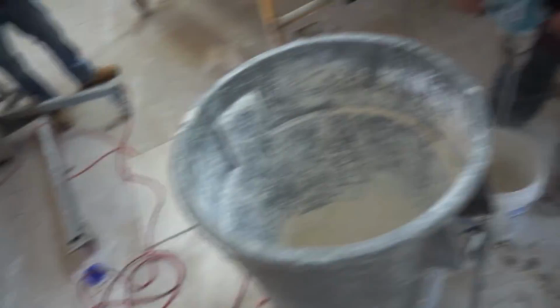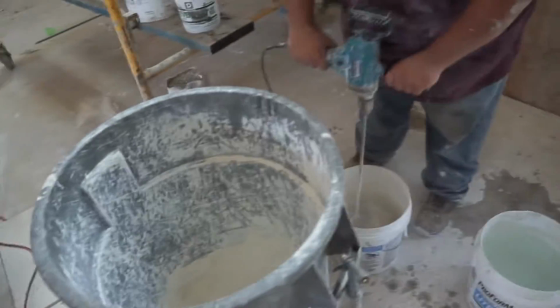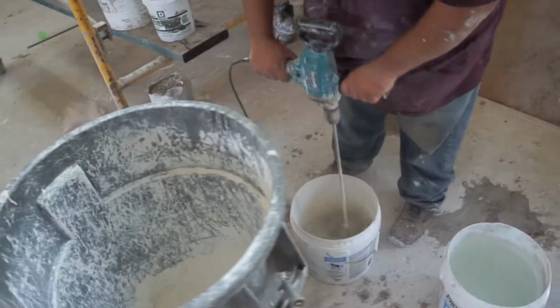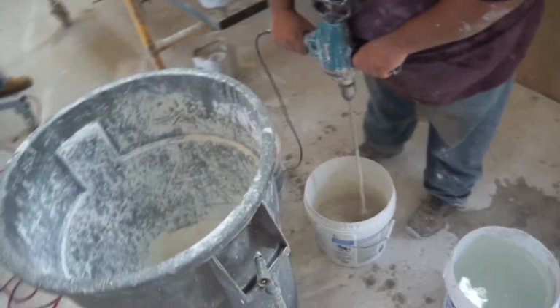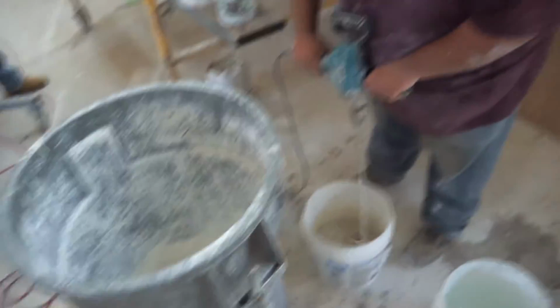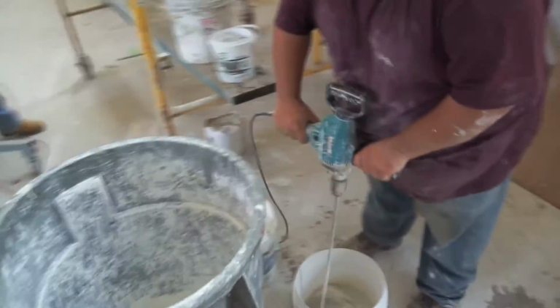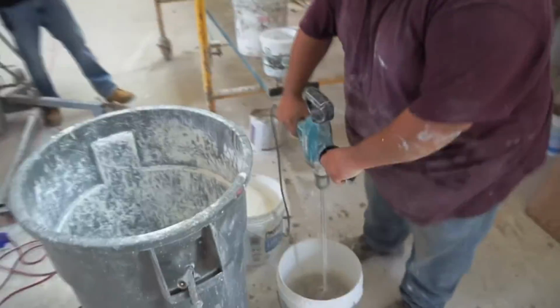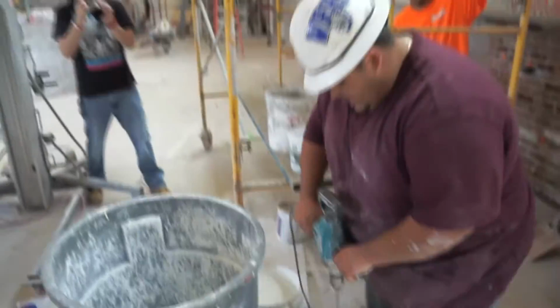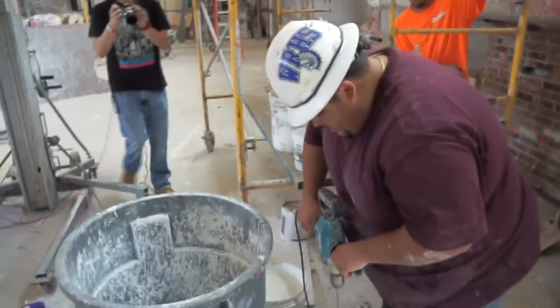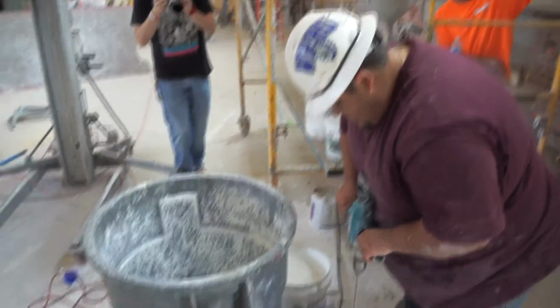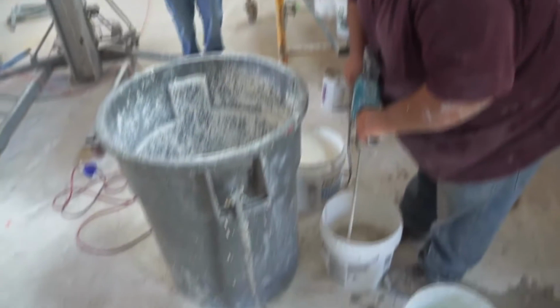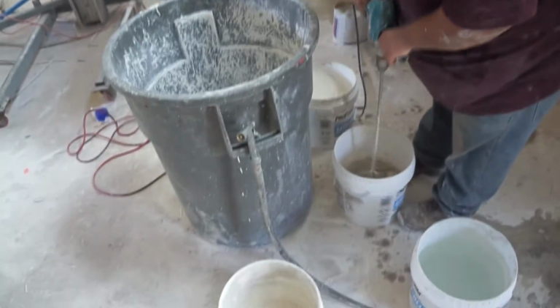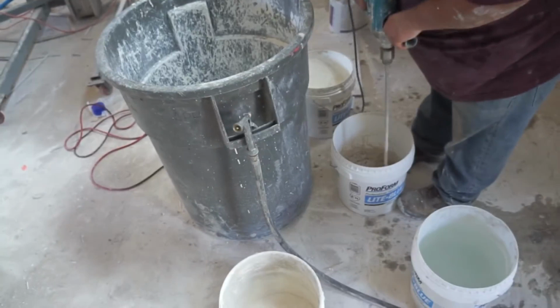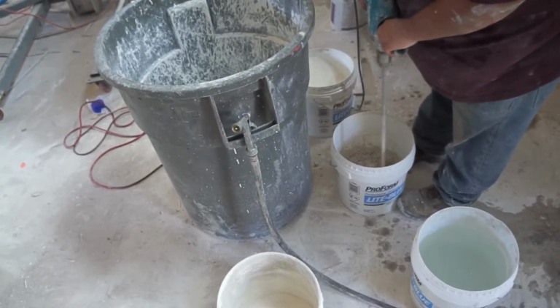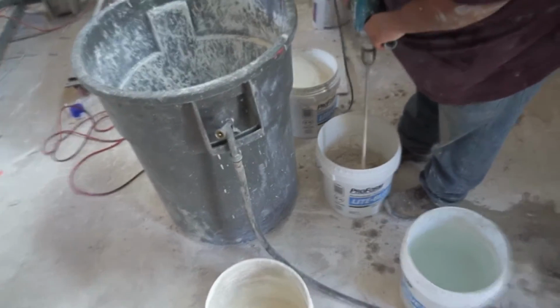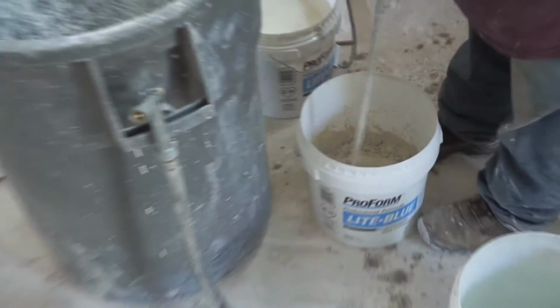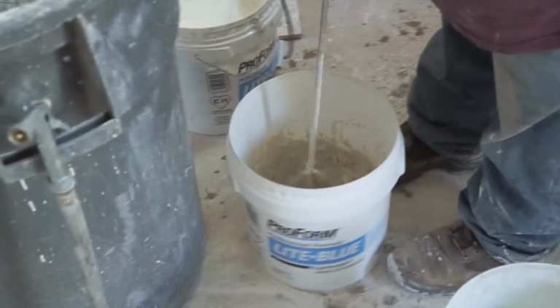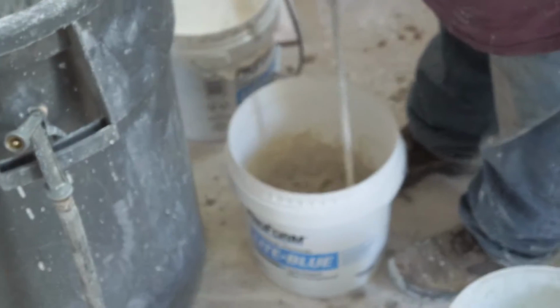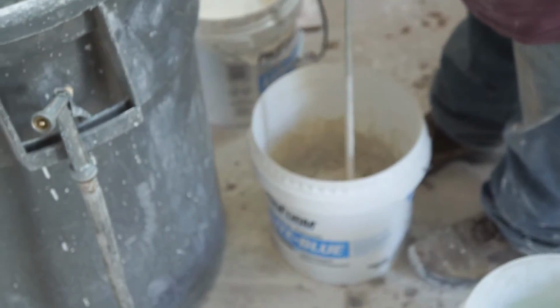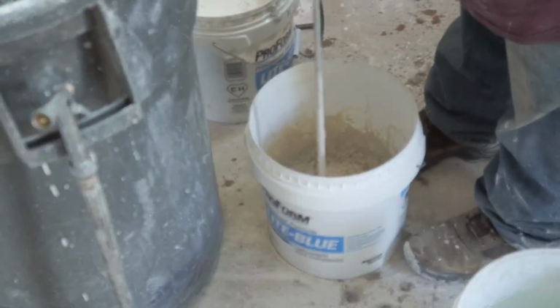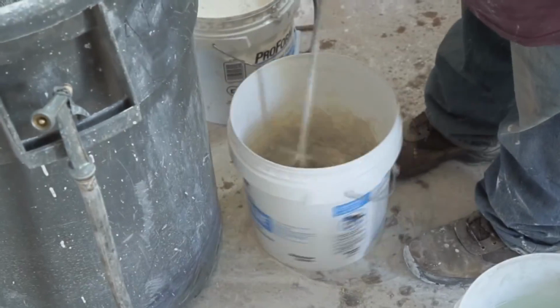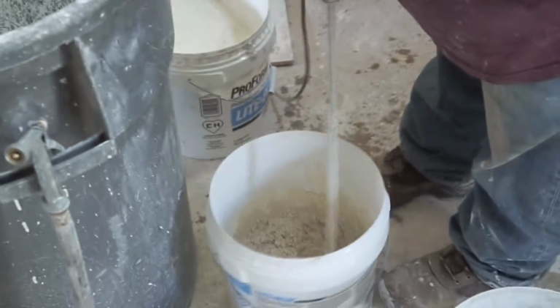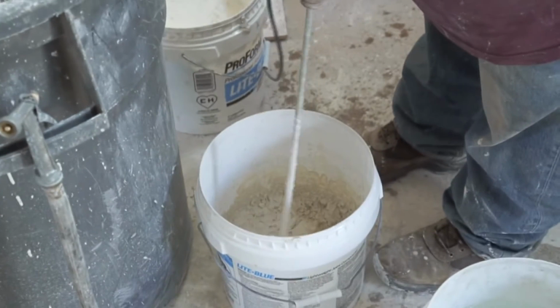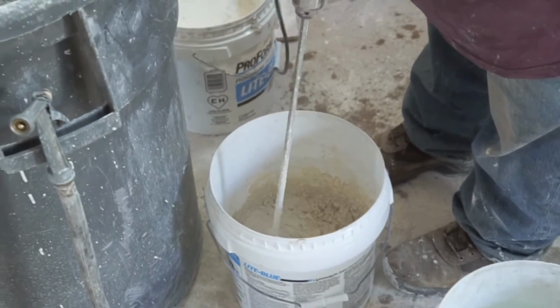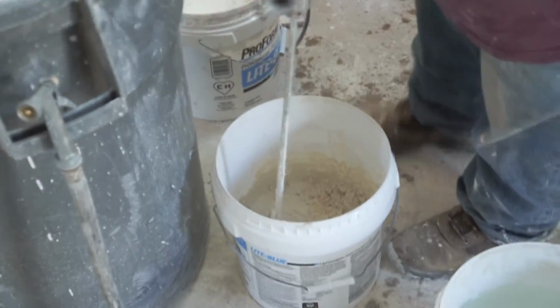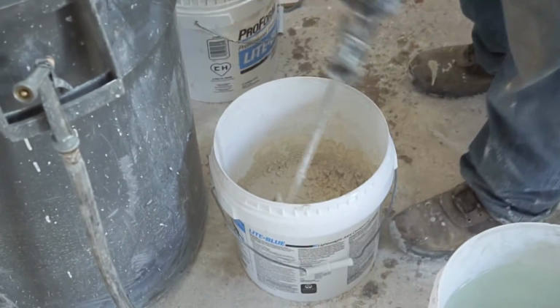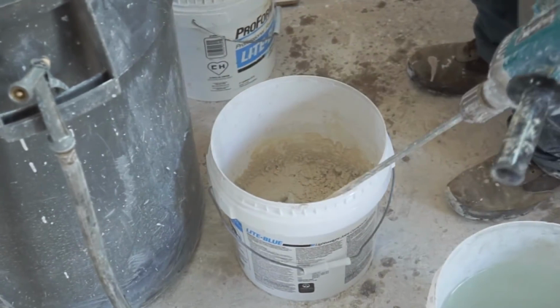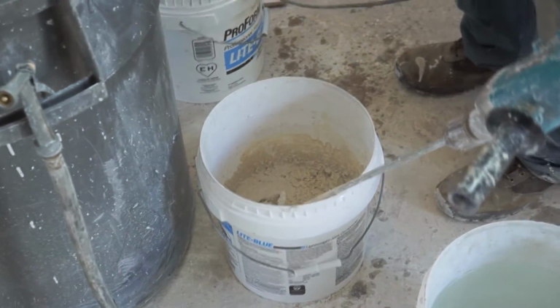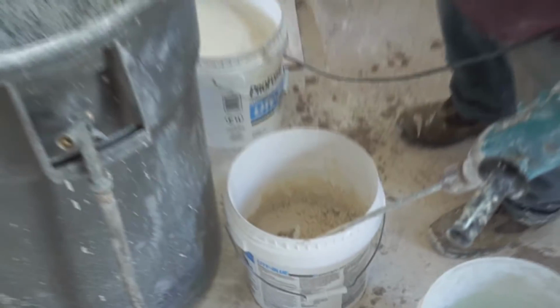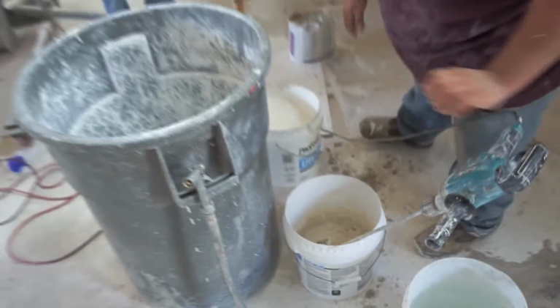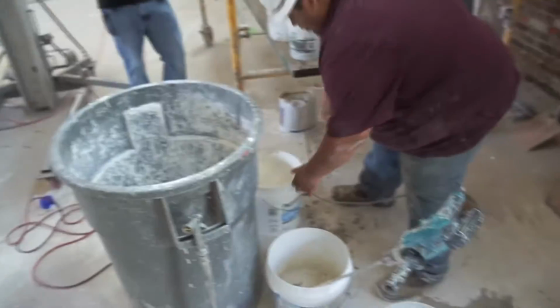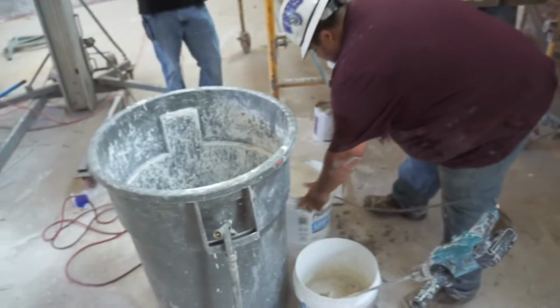Start mixing it up, a little bit at a time, using a high-speed drill. Add a little more dry mix as needed.